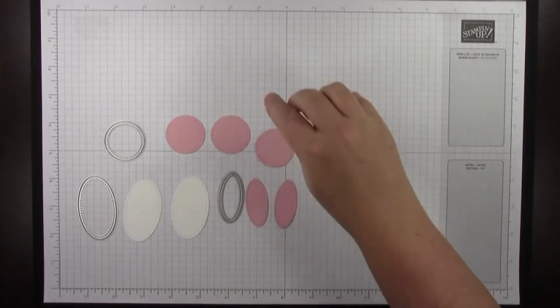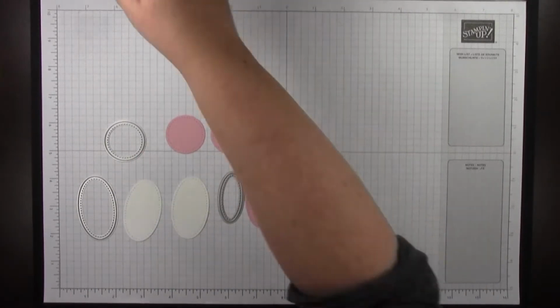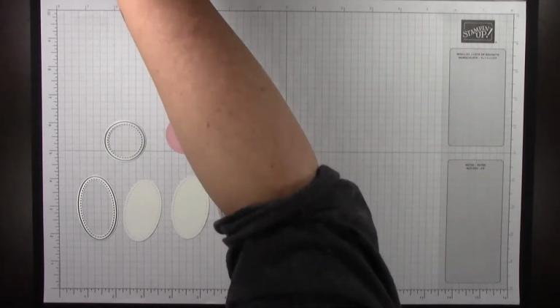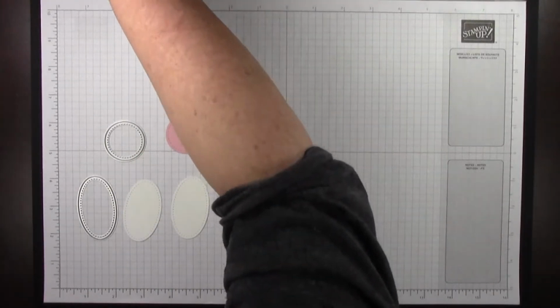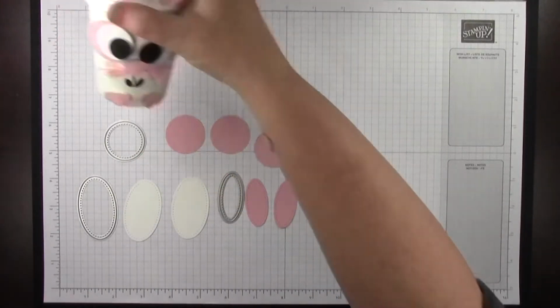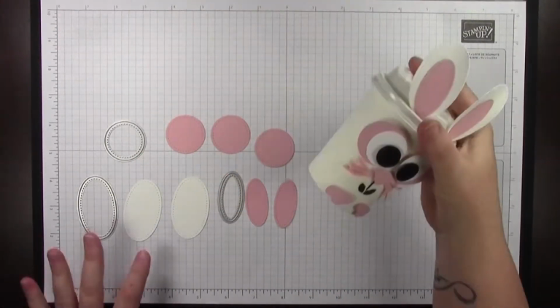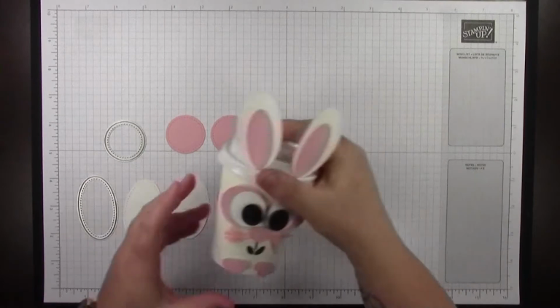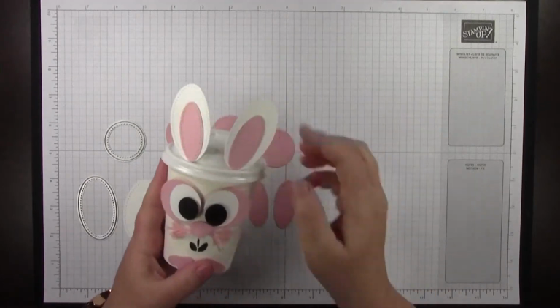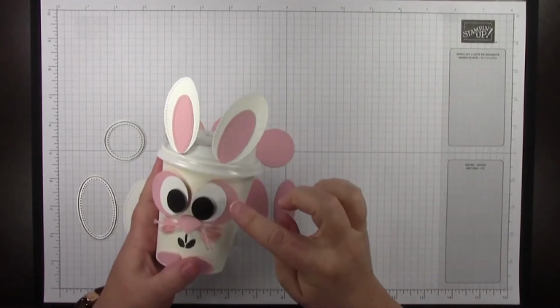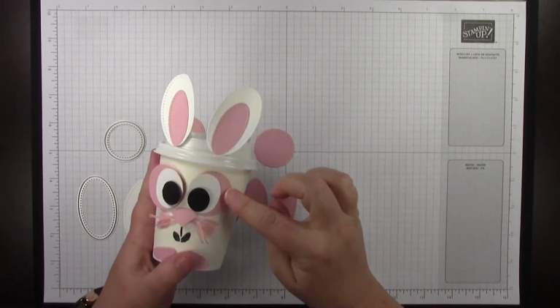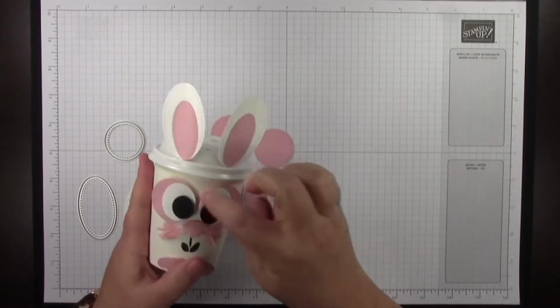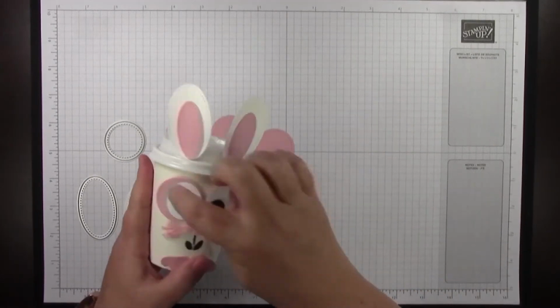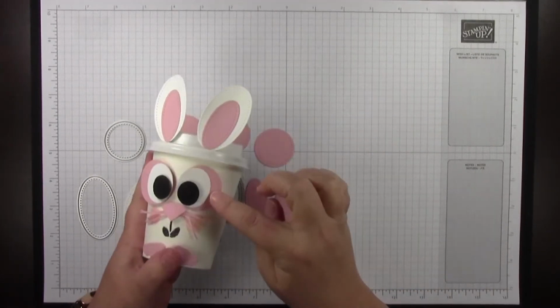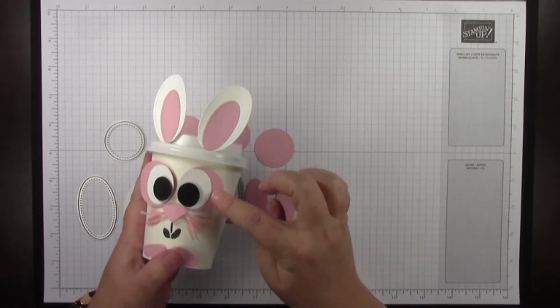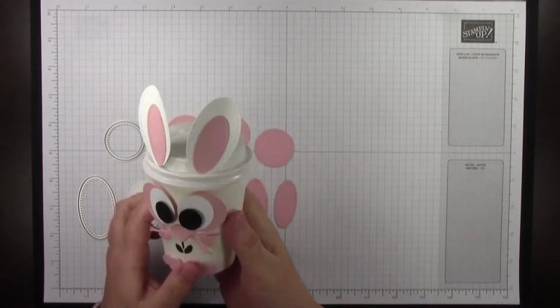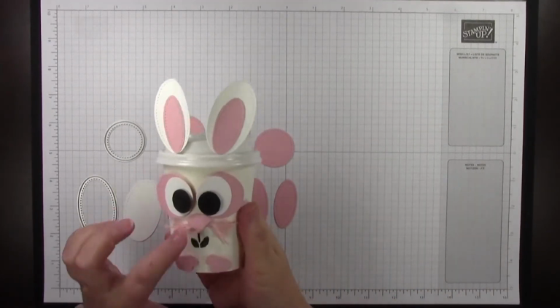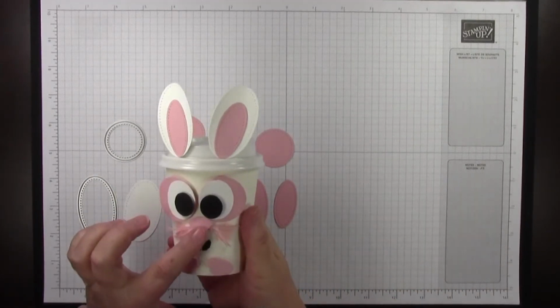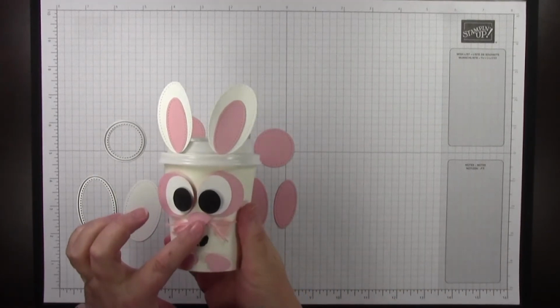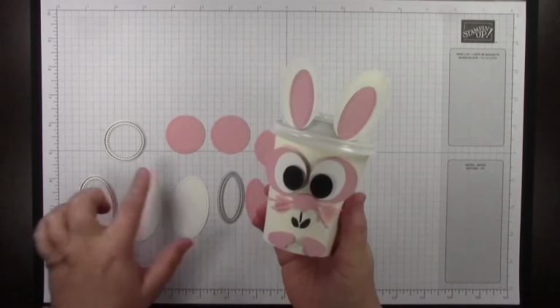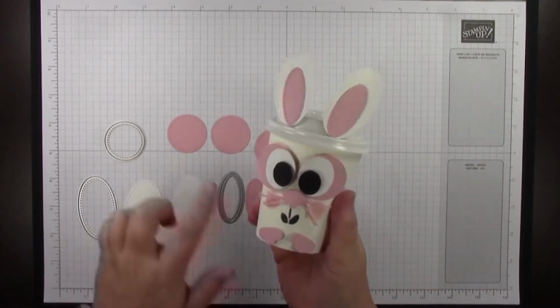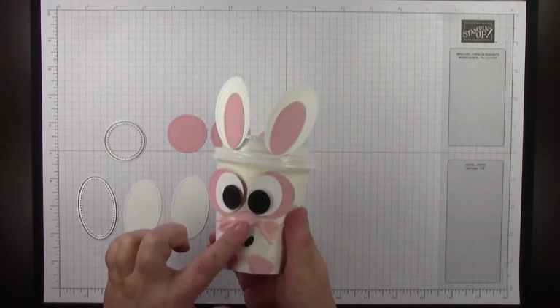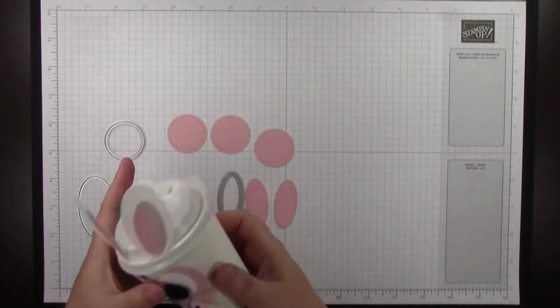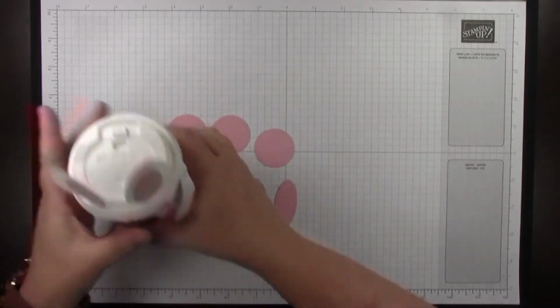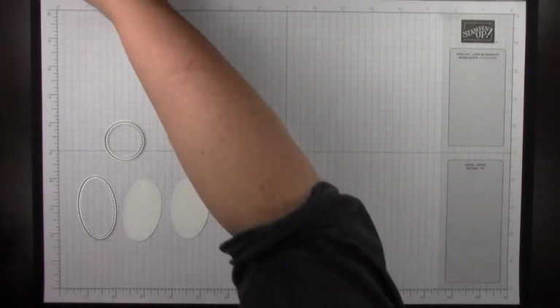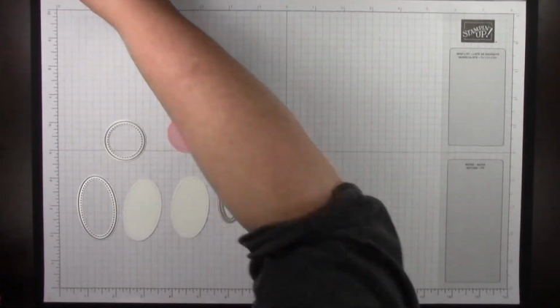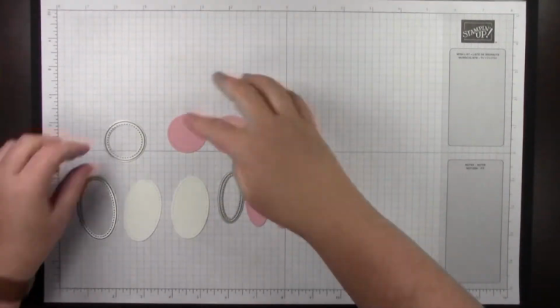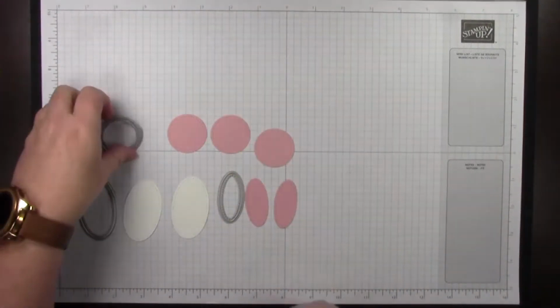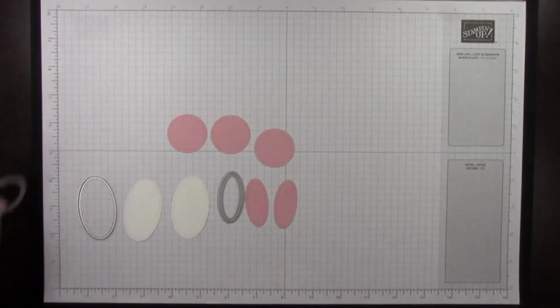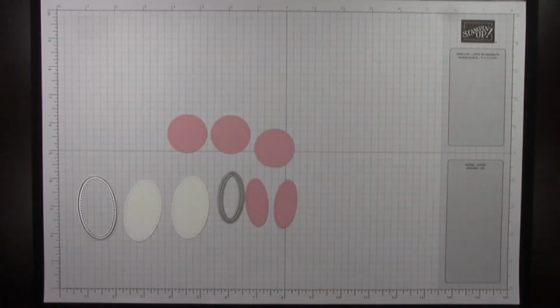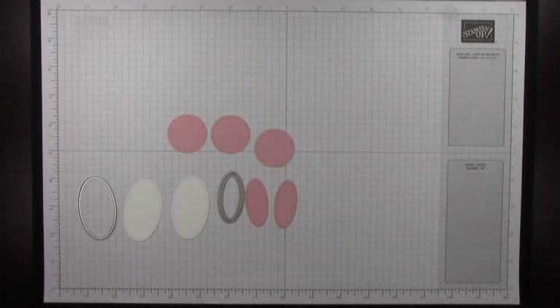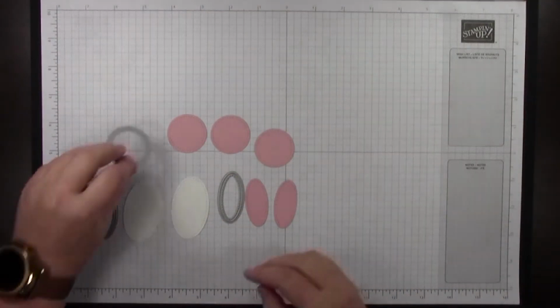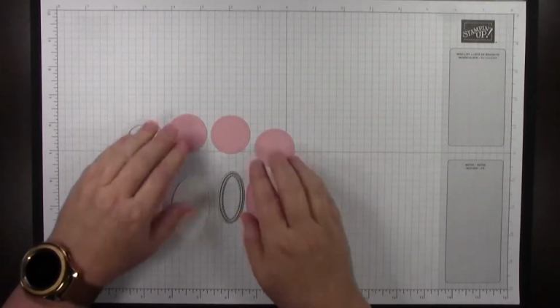You might ask why you need three but only two of the rest. We're actually using two for the eyes, and then we're going to use part of the third one for the nose. So that explains the three — that wasn't a typo.